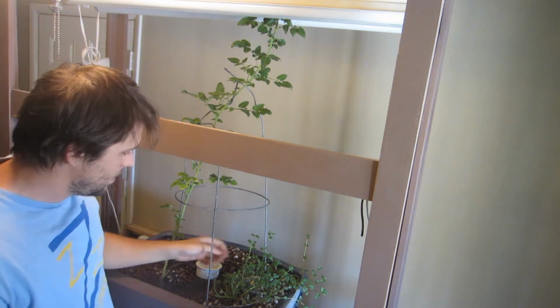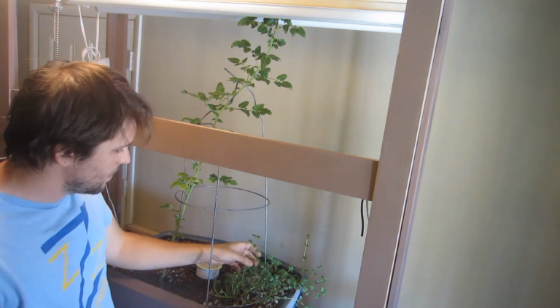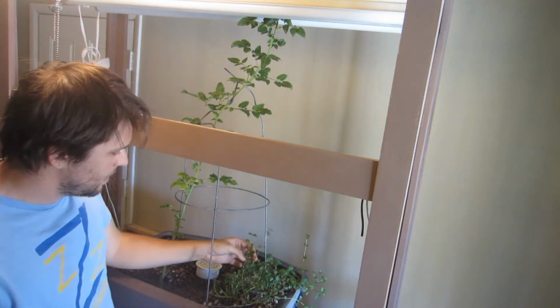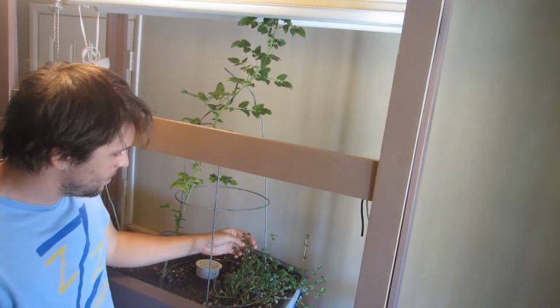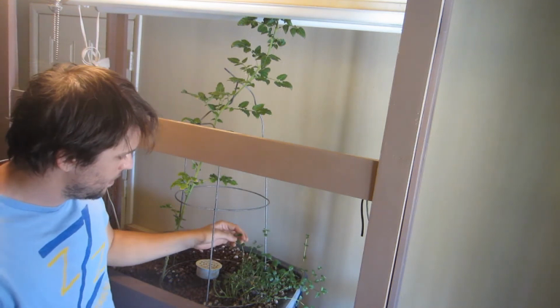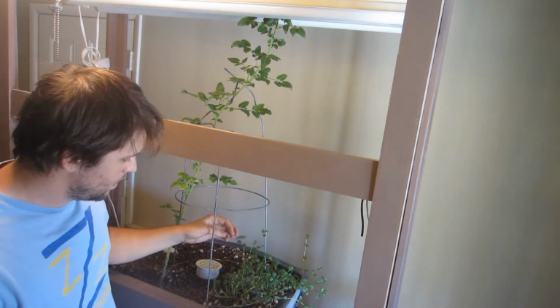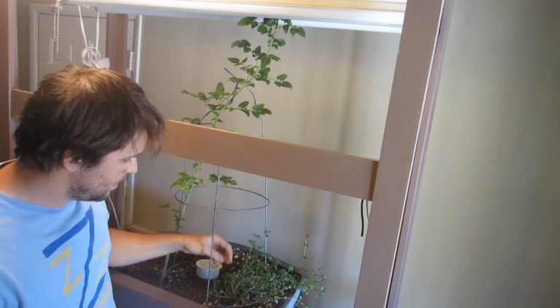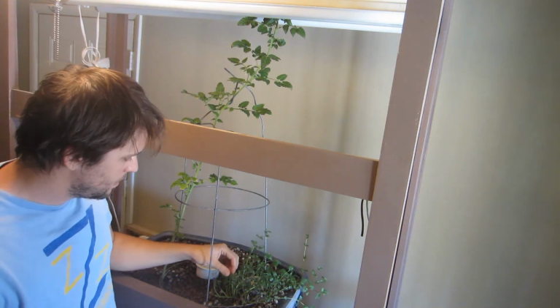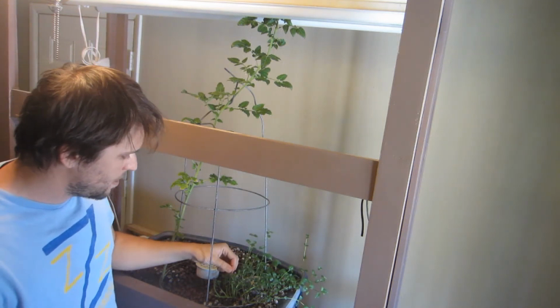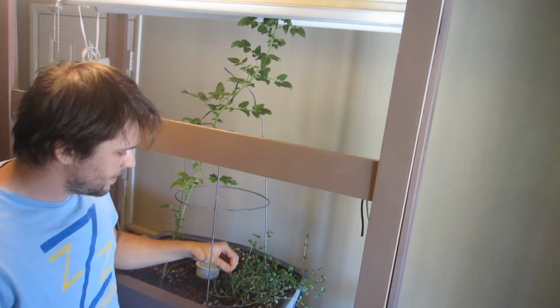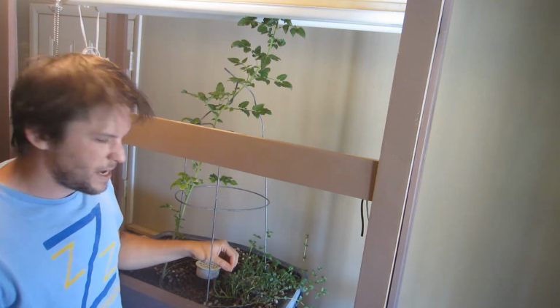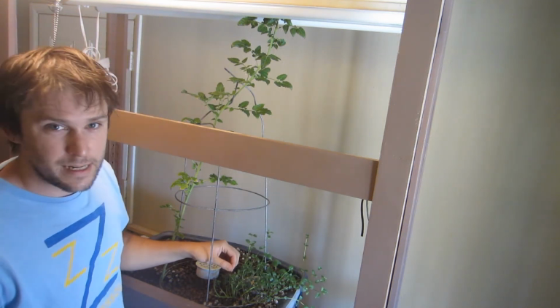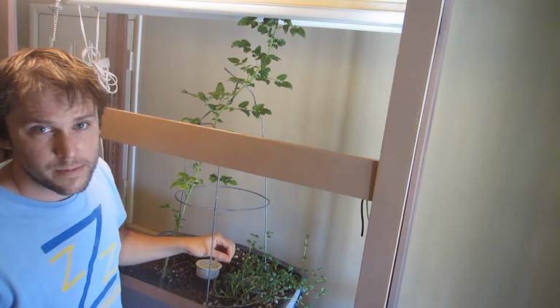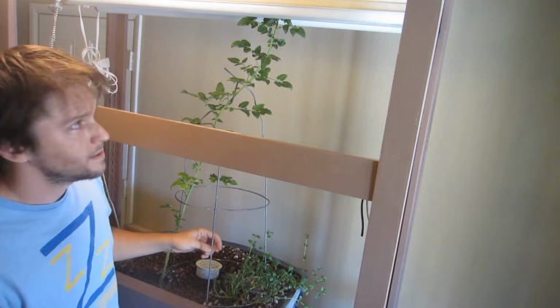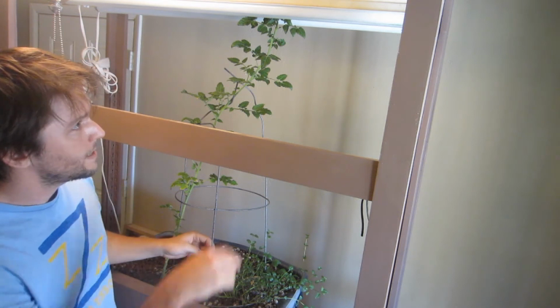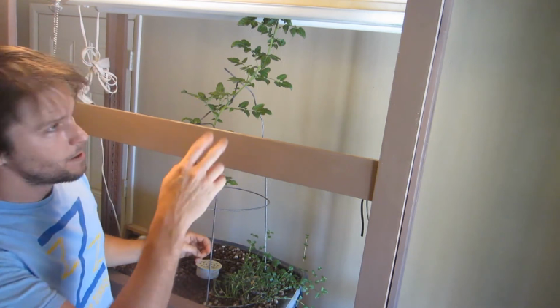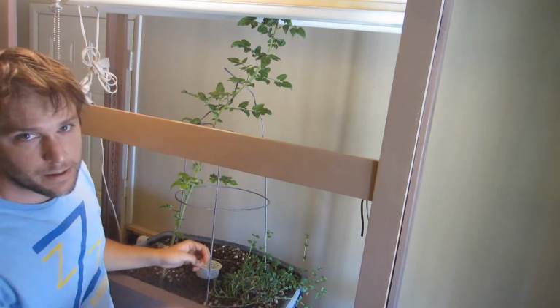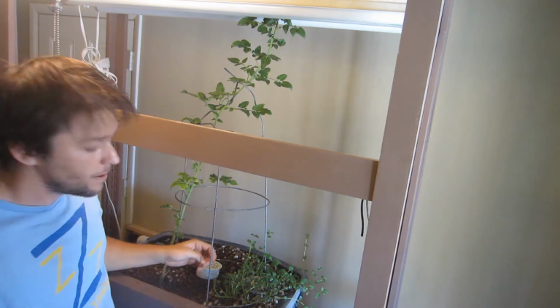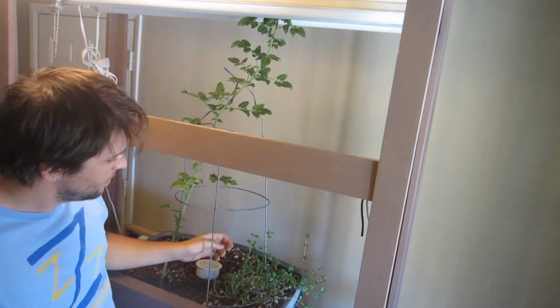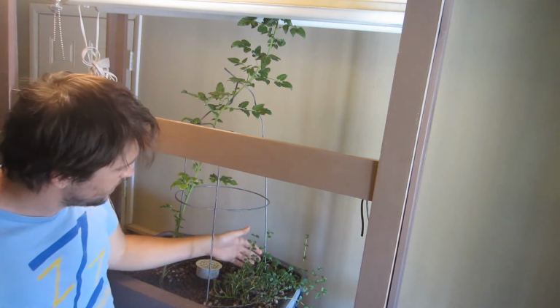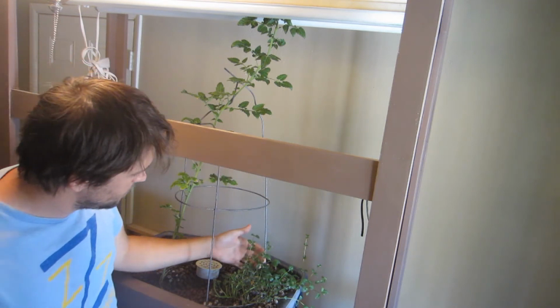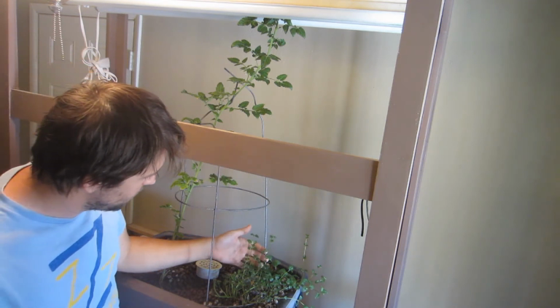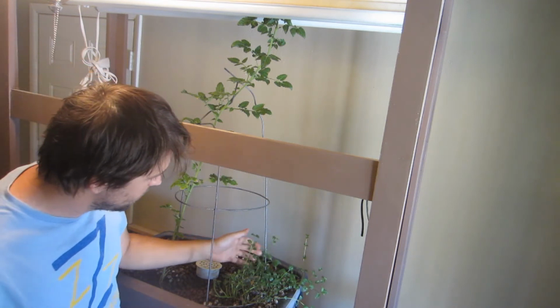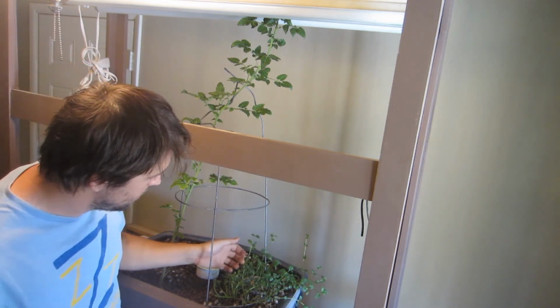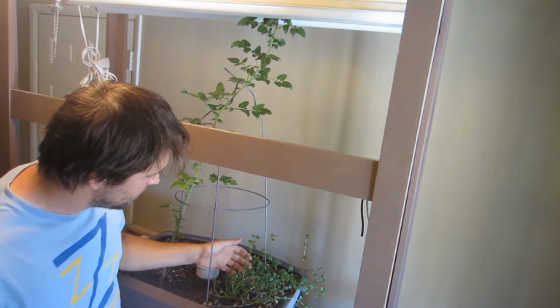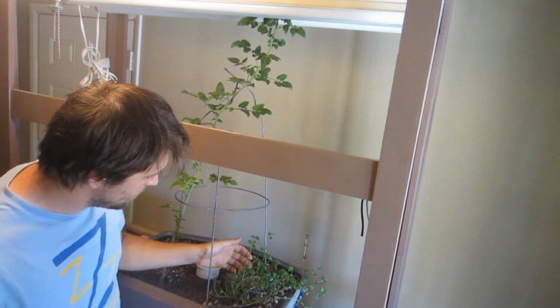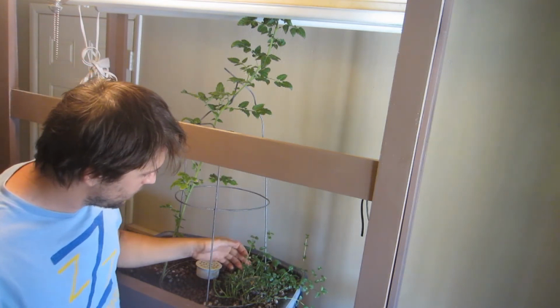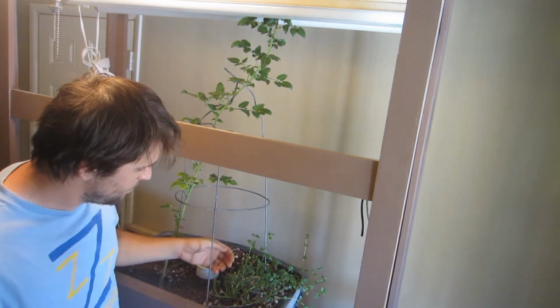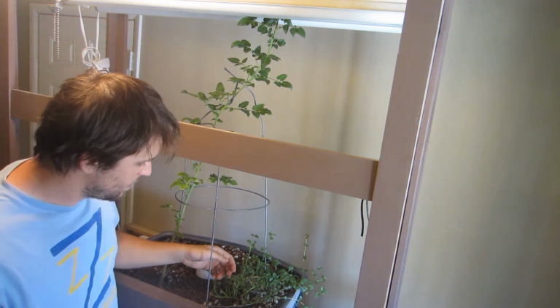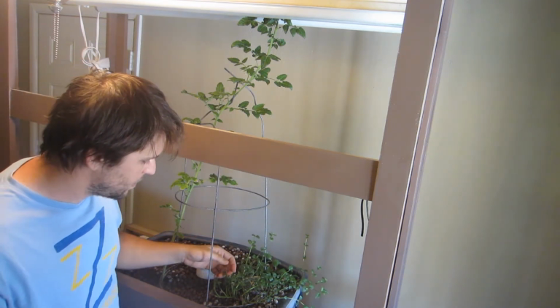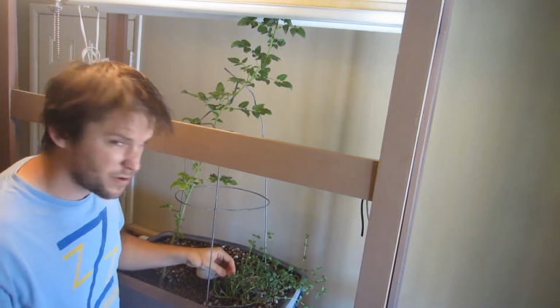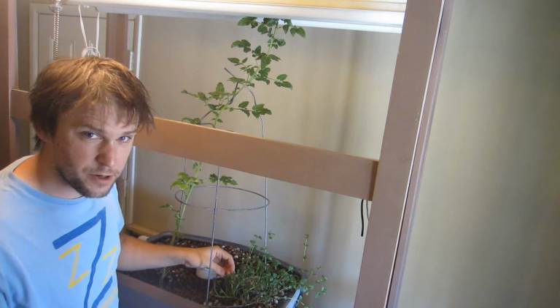And the mint — it's not growing as fast anymore because the light is now way up there, but it's still doing pretty good. Nice and green. You can smell it pretty strong.